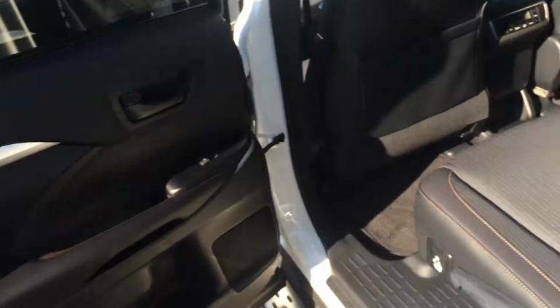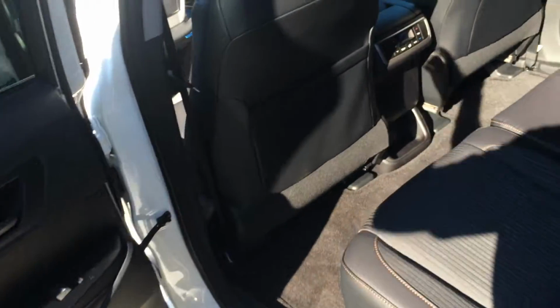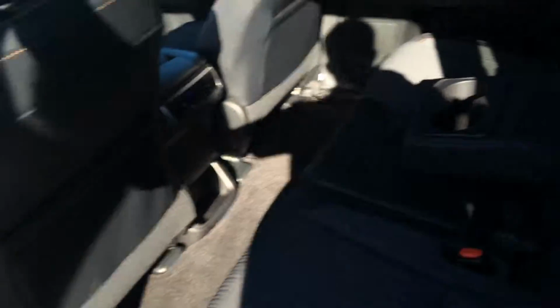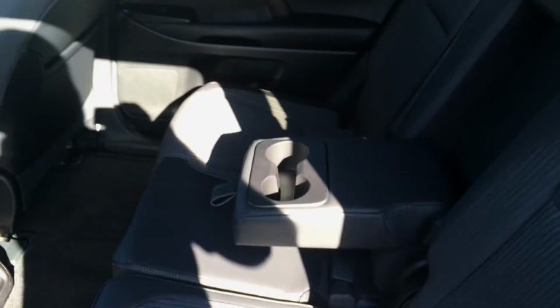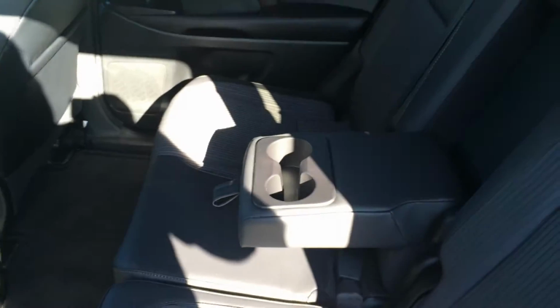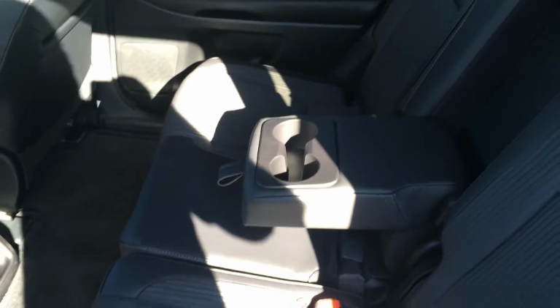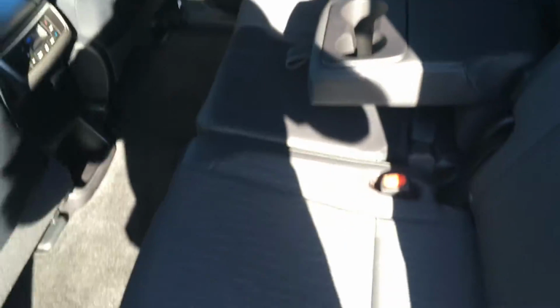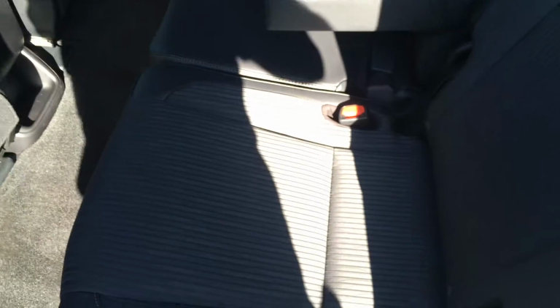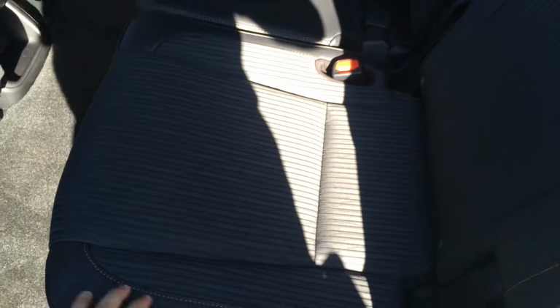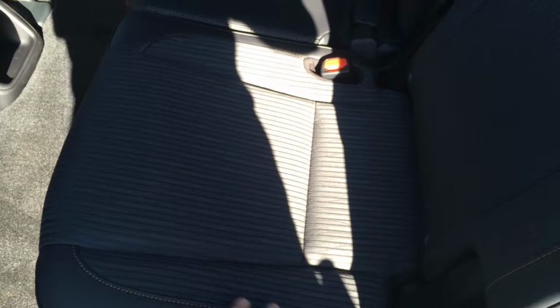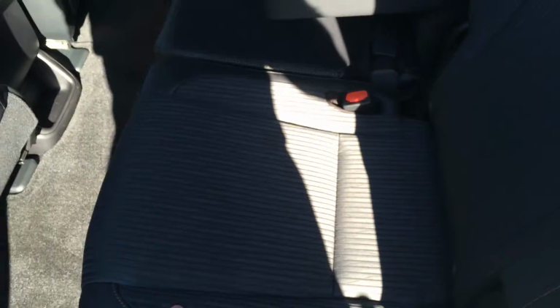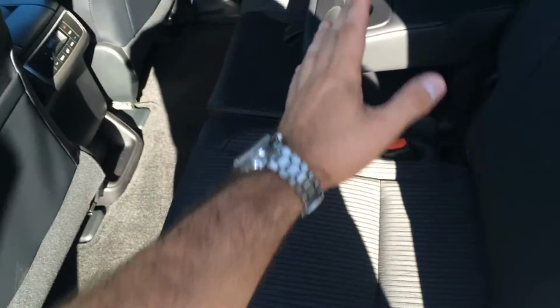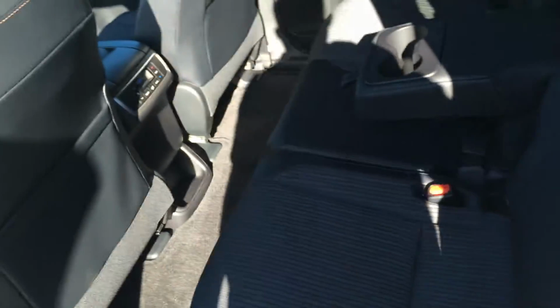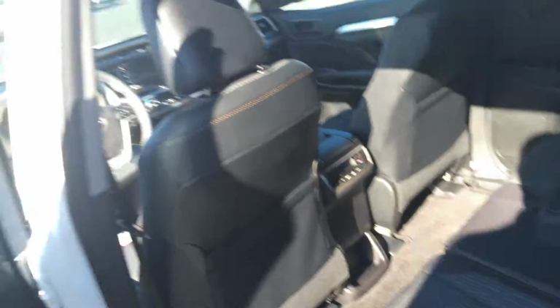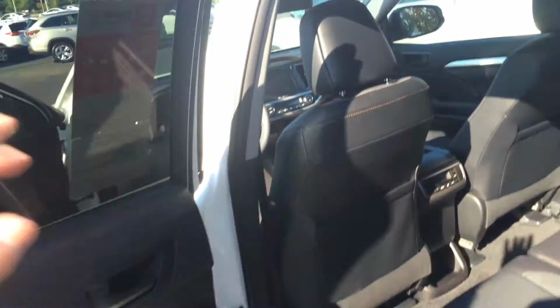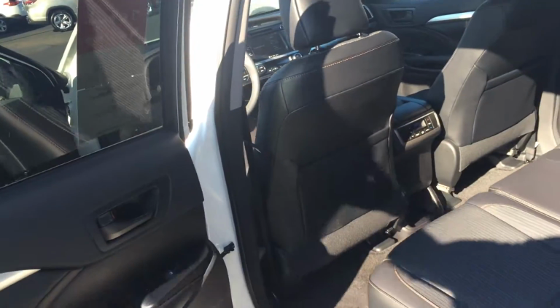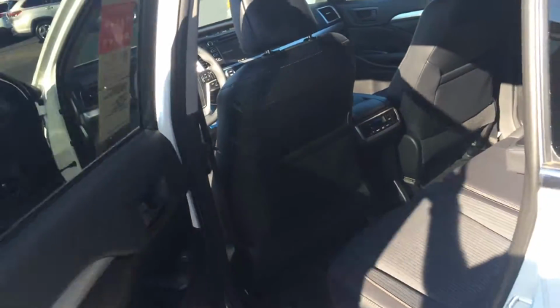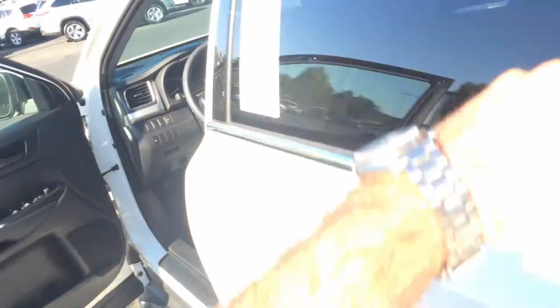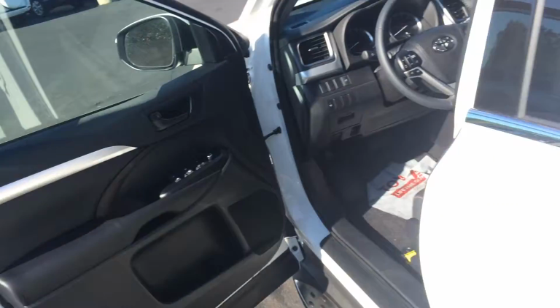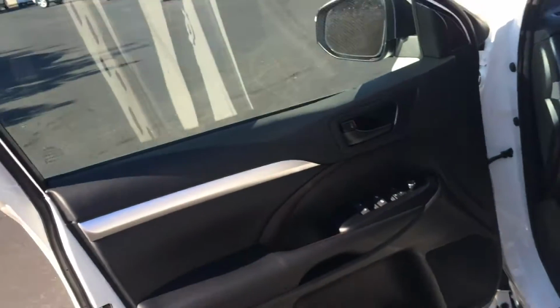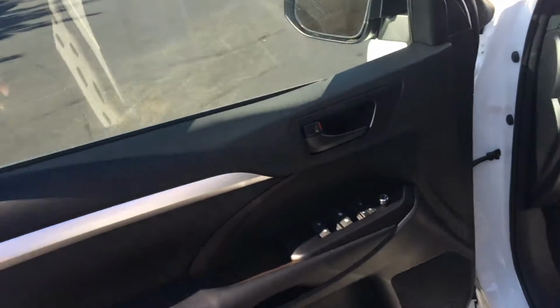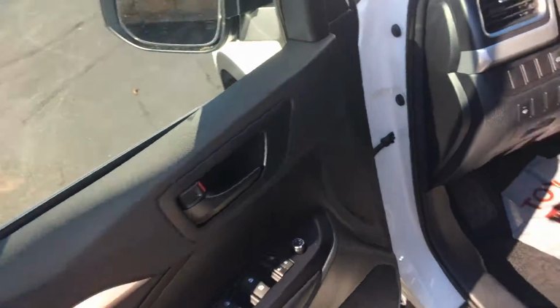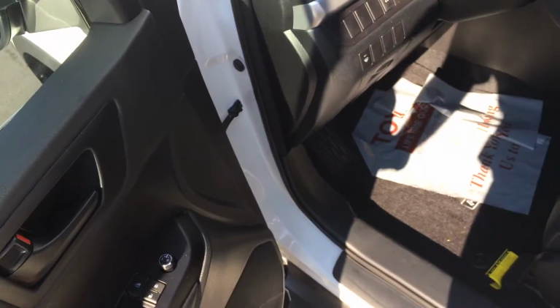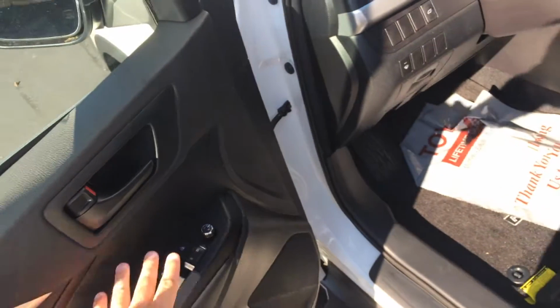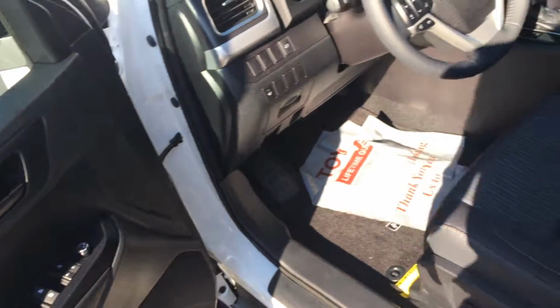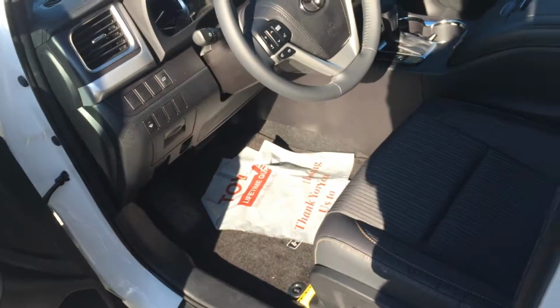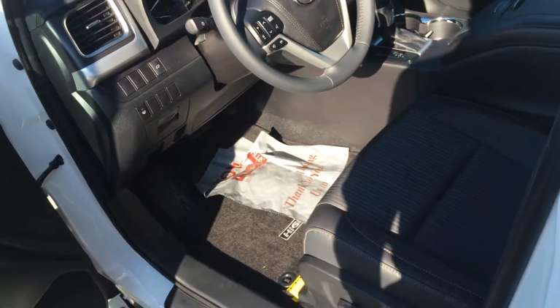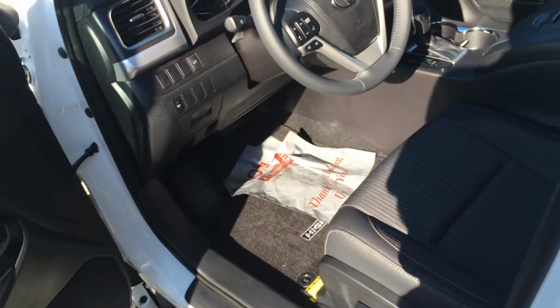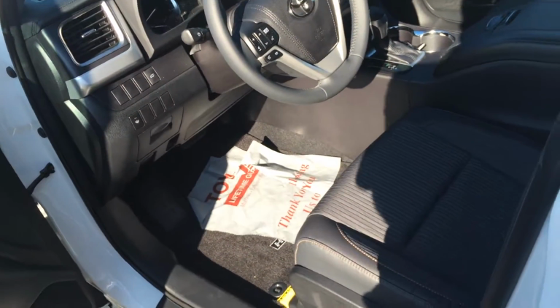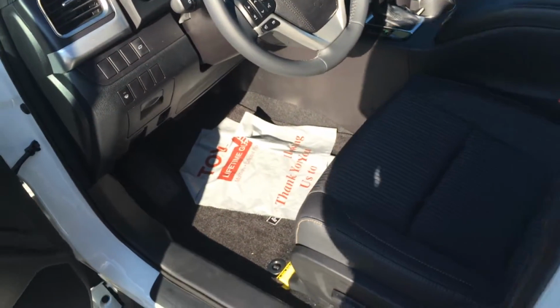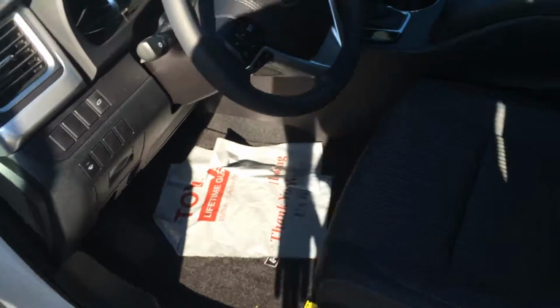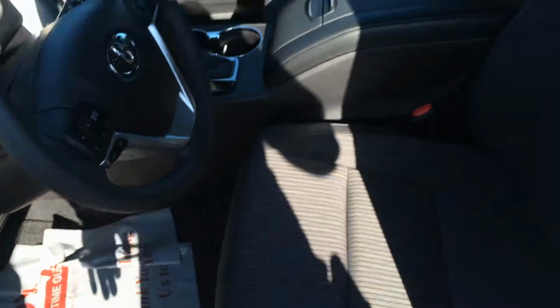So you can just pop that open and chuck some equipment, groceries, or kids in there real quick. Leather trim seats, nice little accent stitching throughout. It does have the bench, climate controls for your second and third row passengers as well. Power windows and door locks, power side view mirrors, power driver seat with lumbar support.